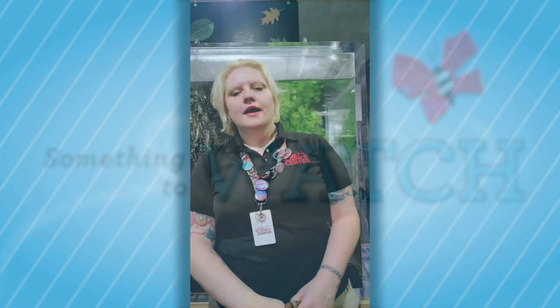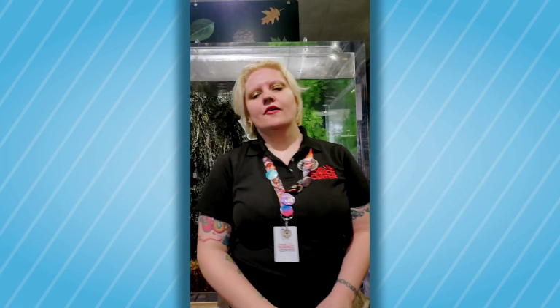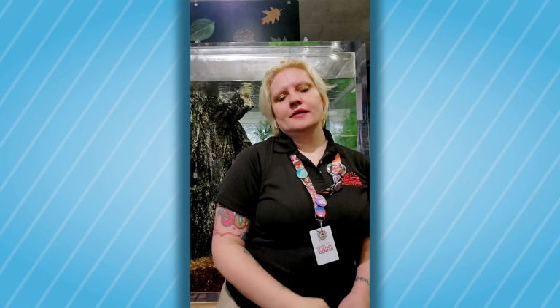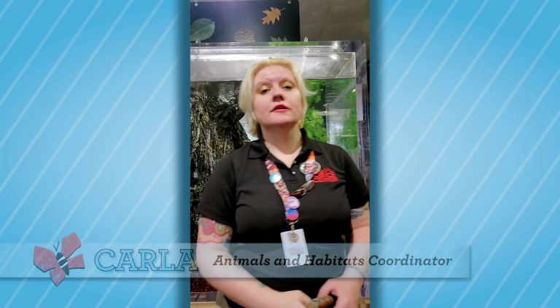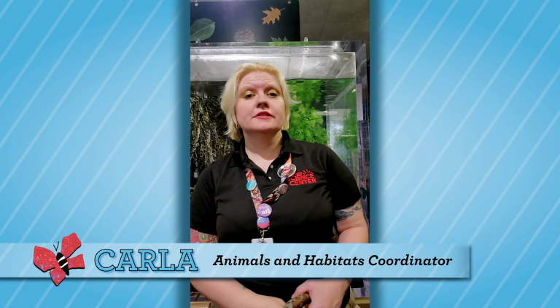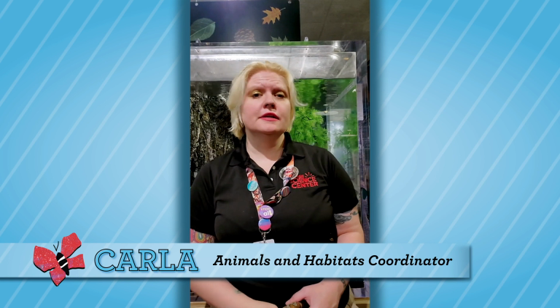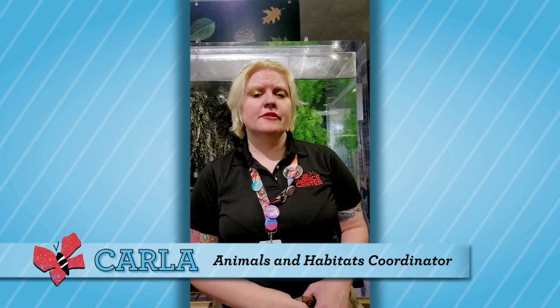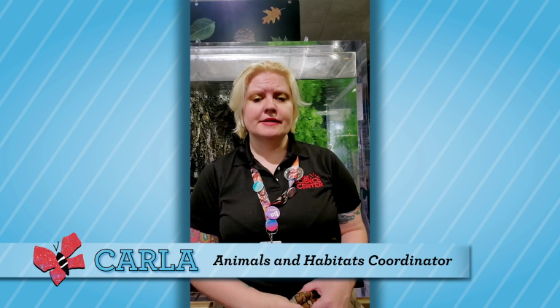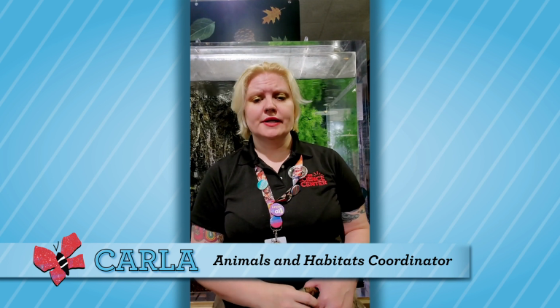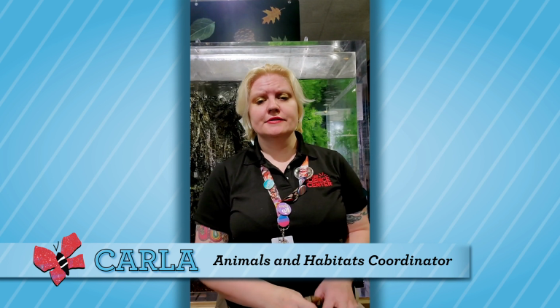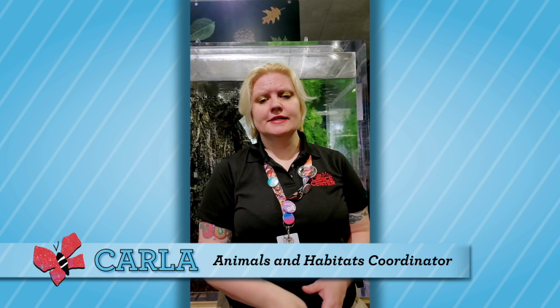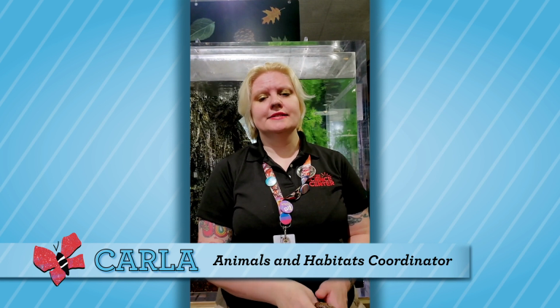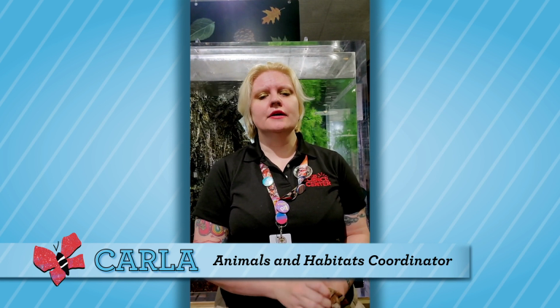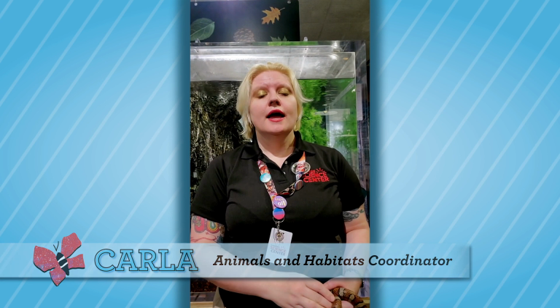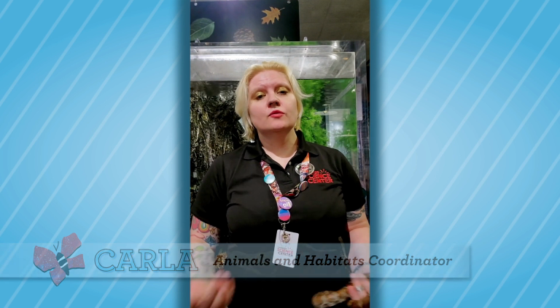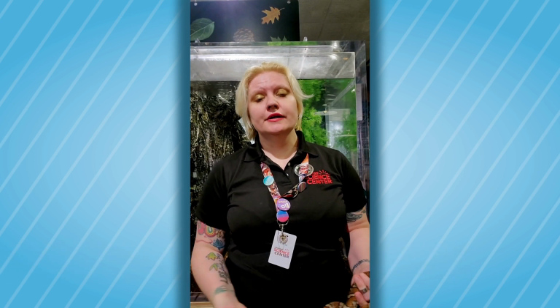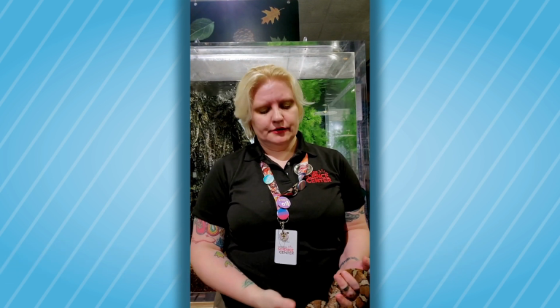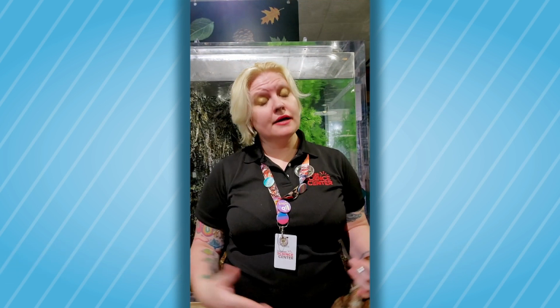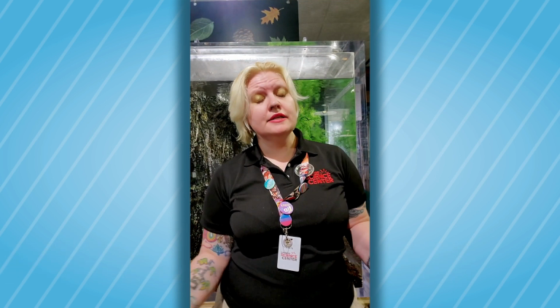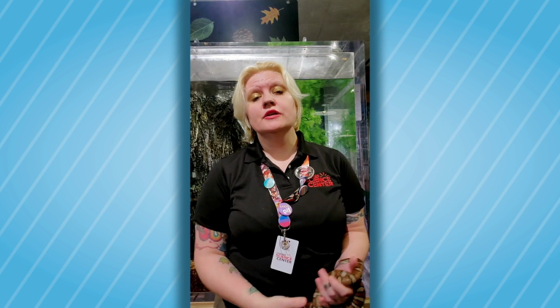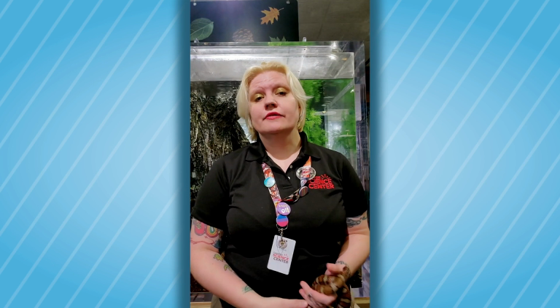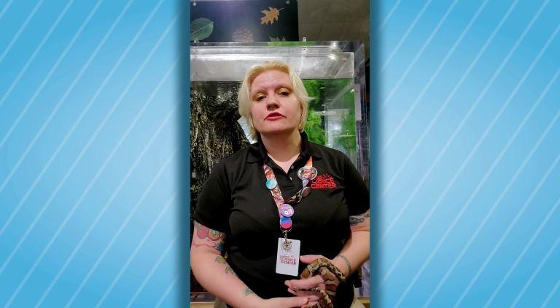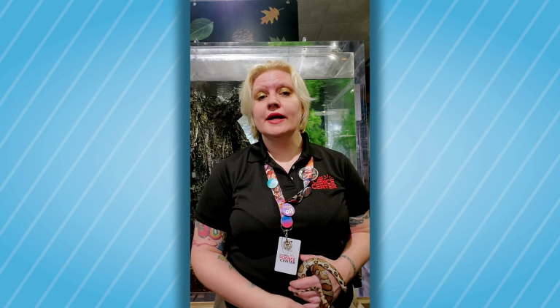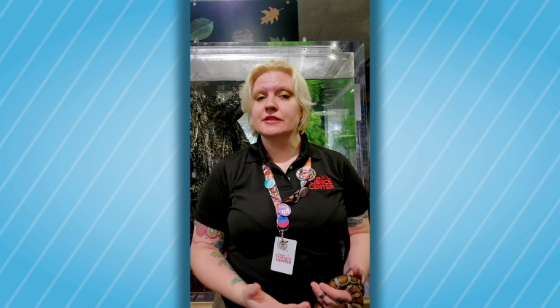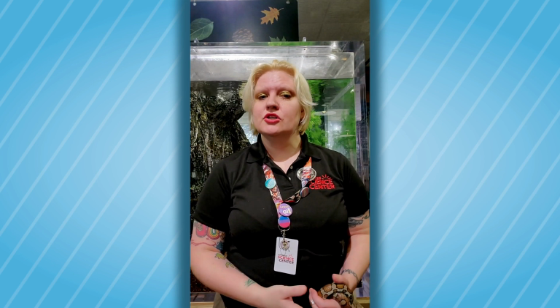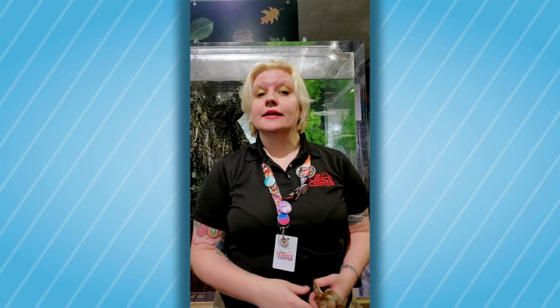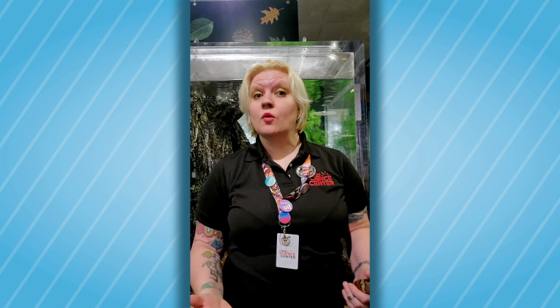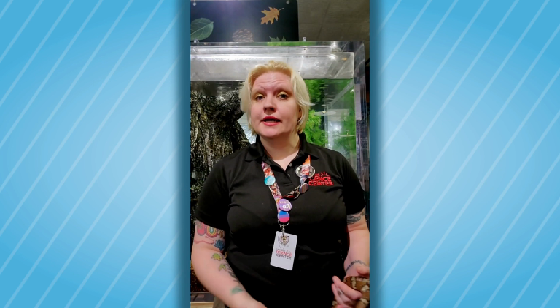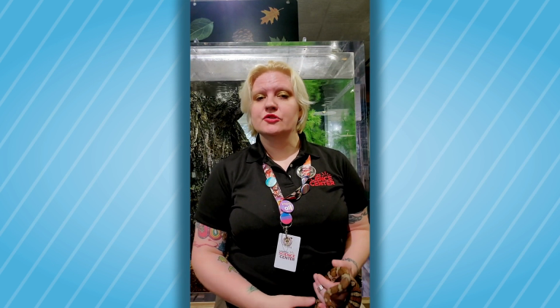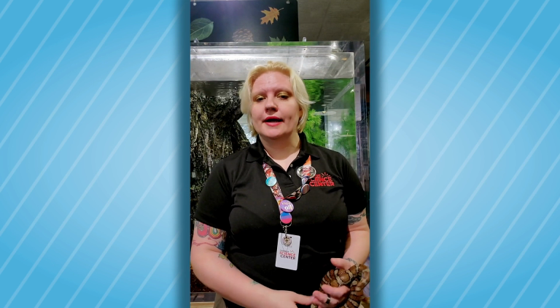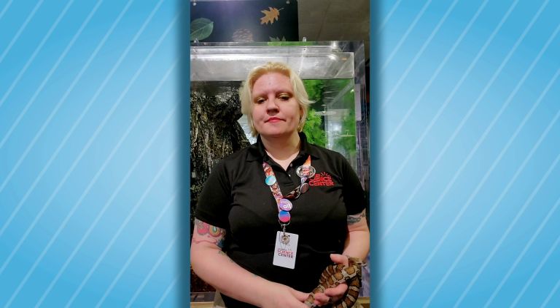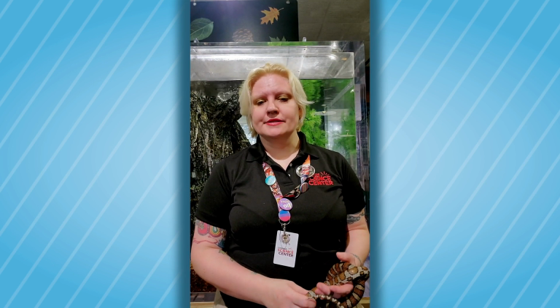Hello, I'm Karla Littleton, Animal and Habitats Coordinator here at the Carnegie Science Center, and we're here because even during our closure, we have to continue giving quality care to our animal ambassadors.